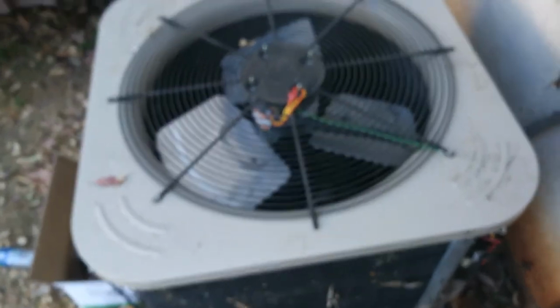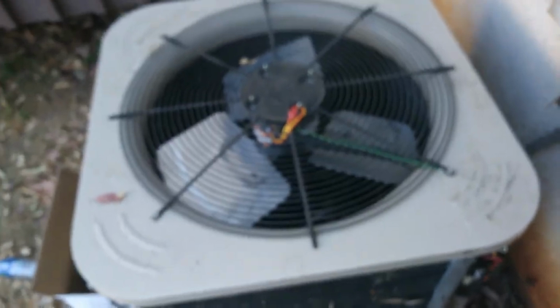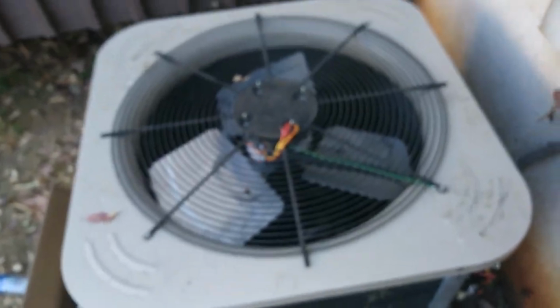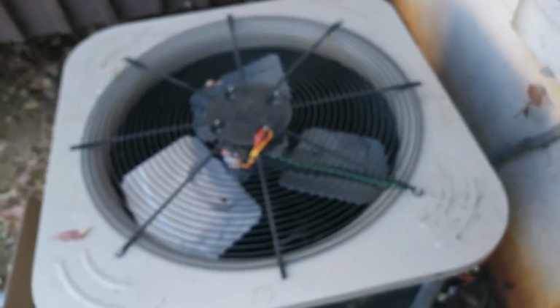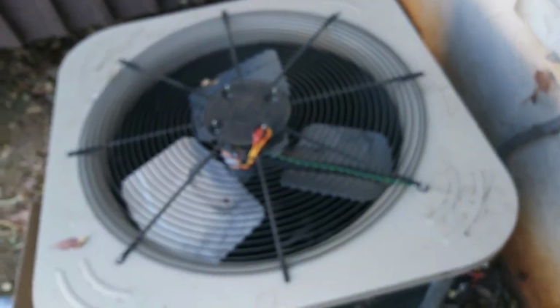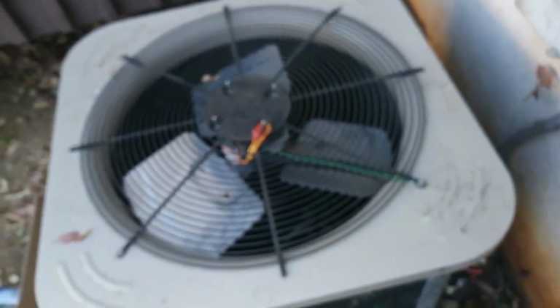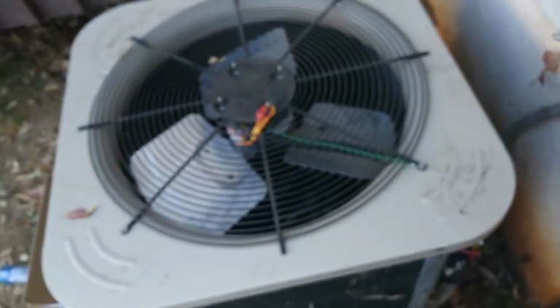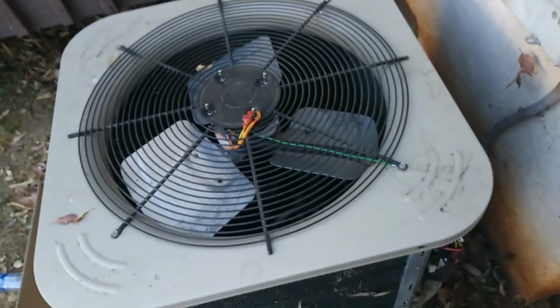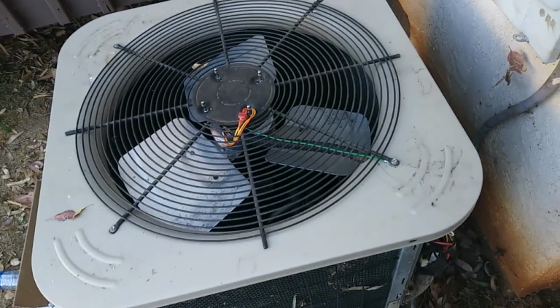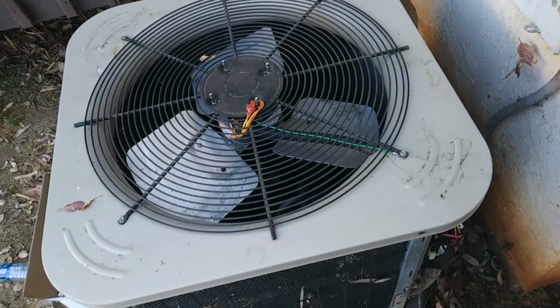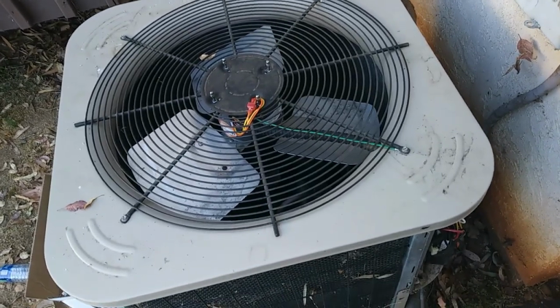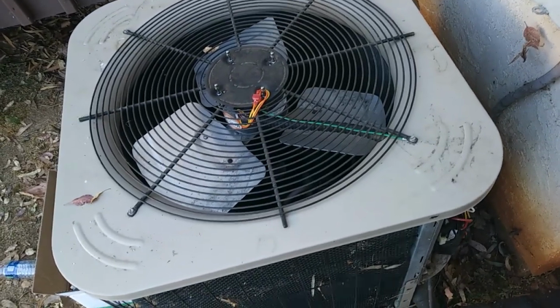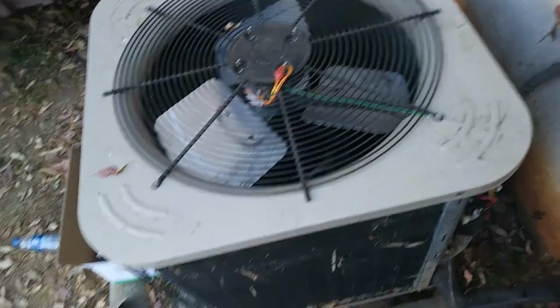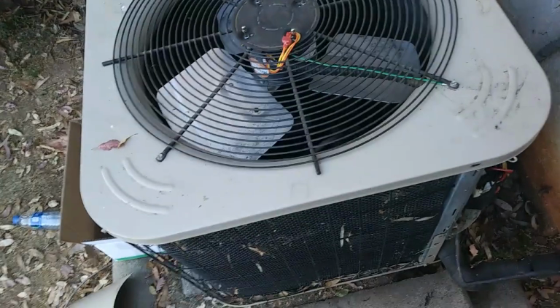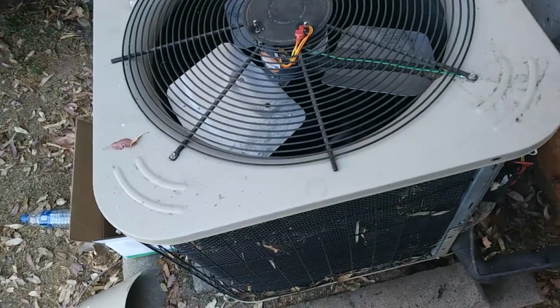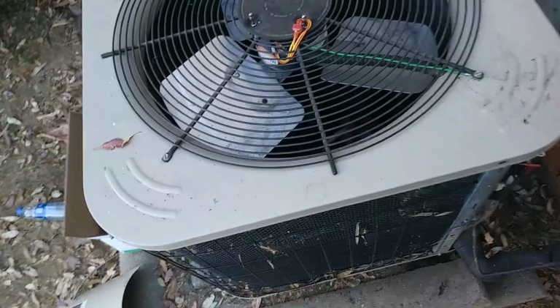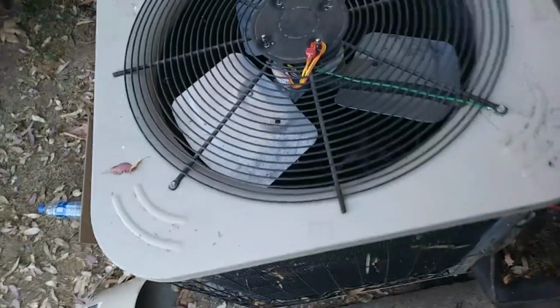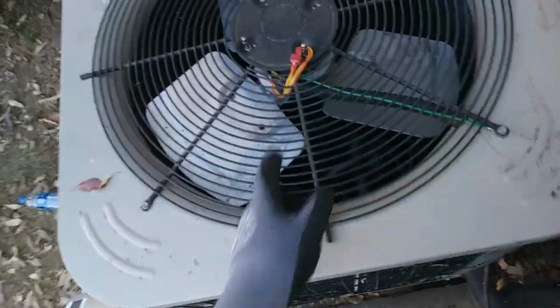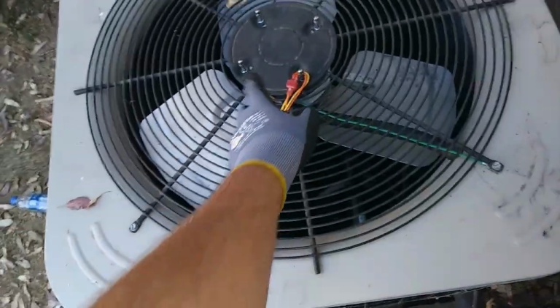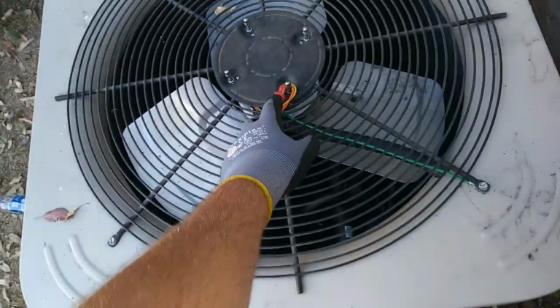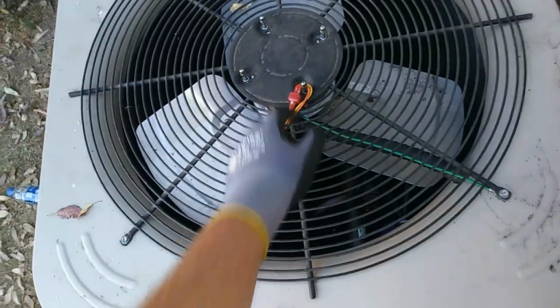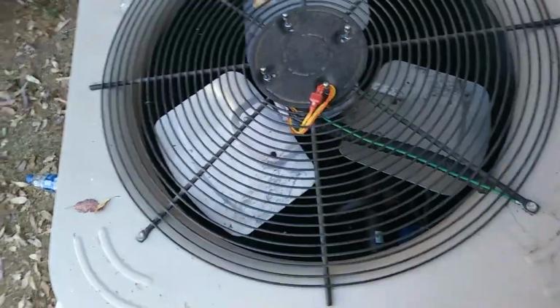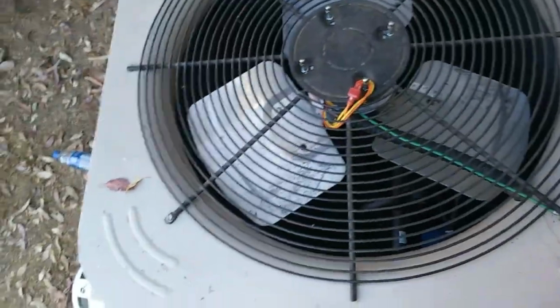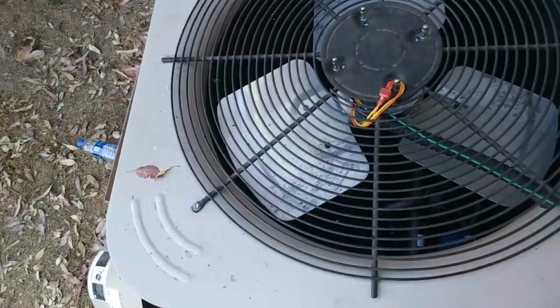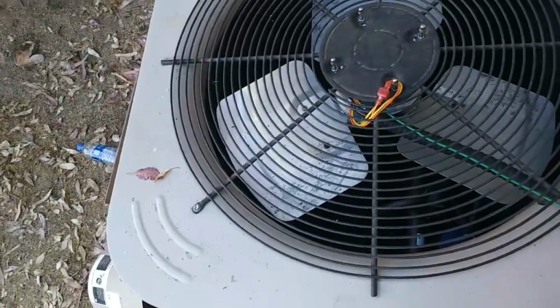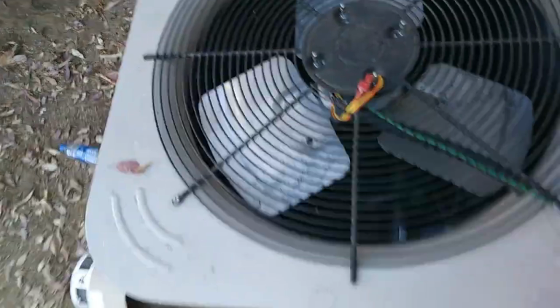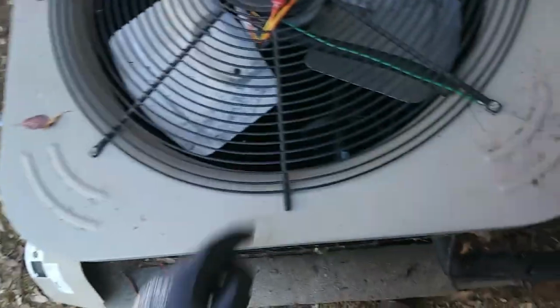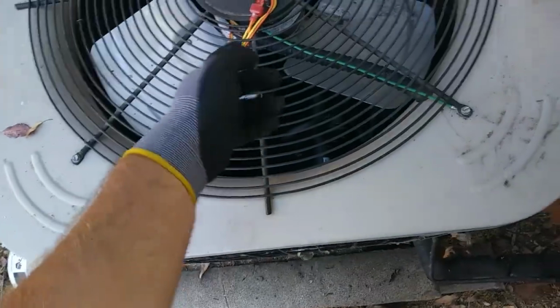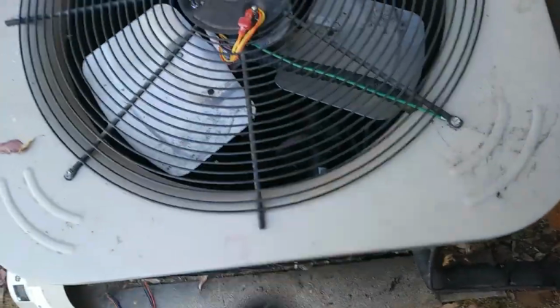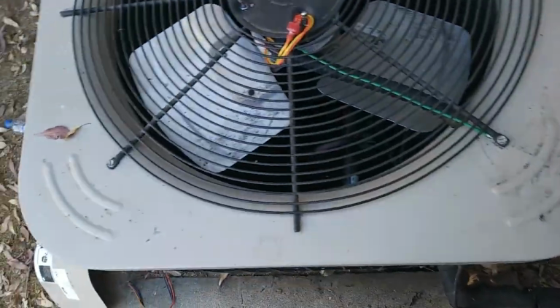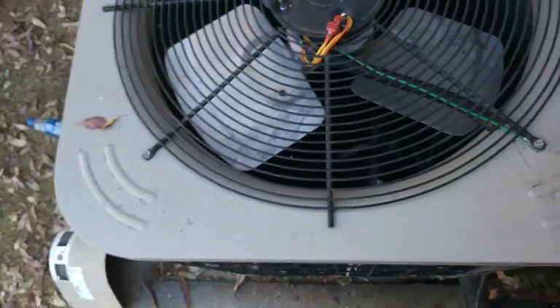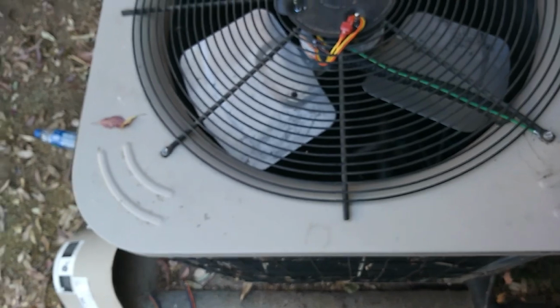So I asked the homeowner to turn the unit on to see if it comes on. Not sure if I got the rotation right, but I've got the wires up here so I can swap them out. I'll zip-tie it off once I'm done.